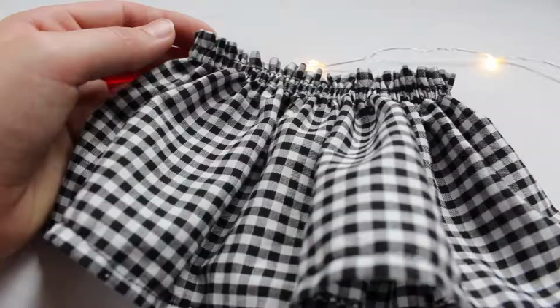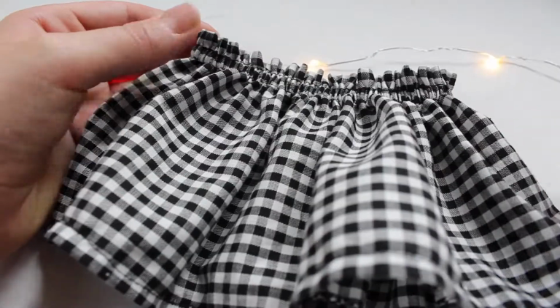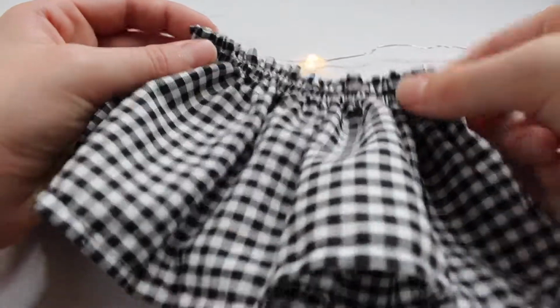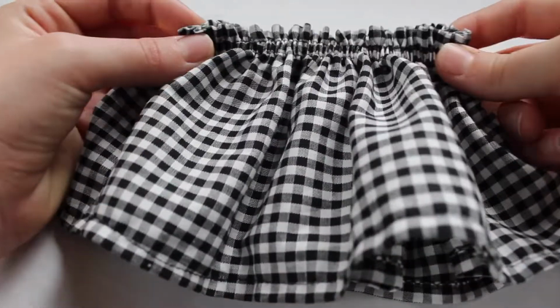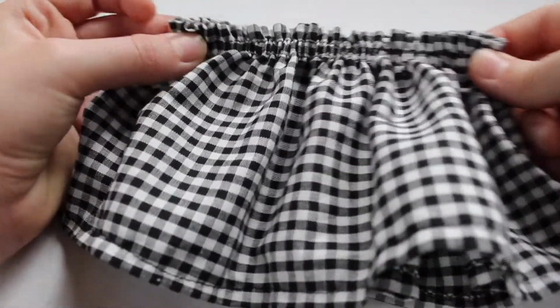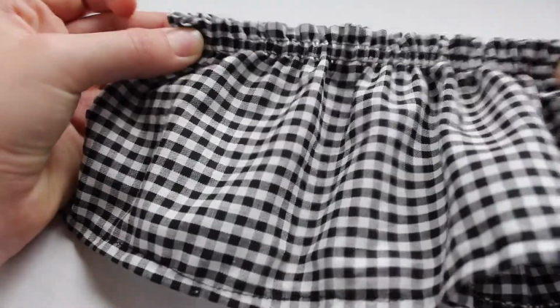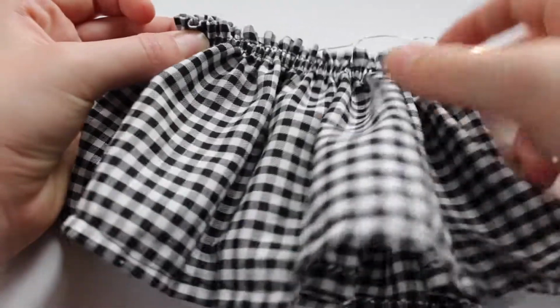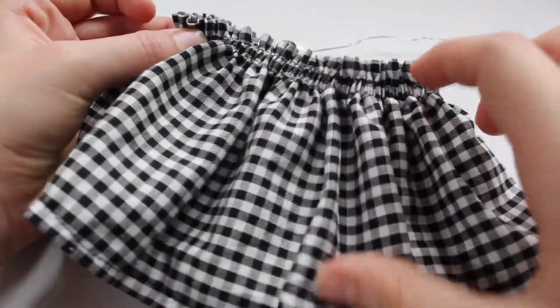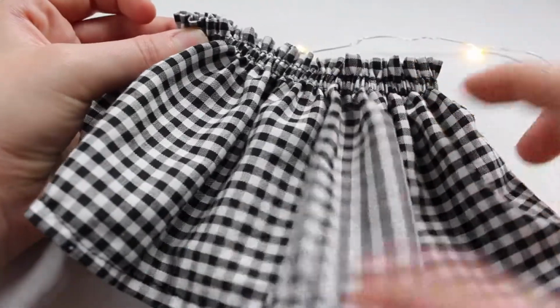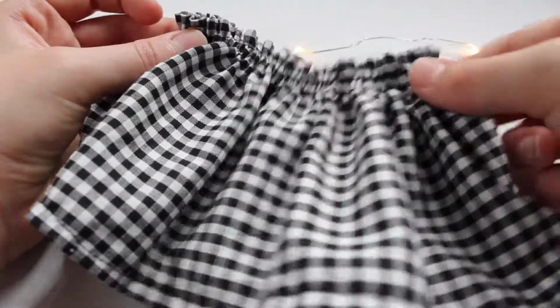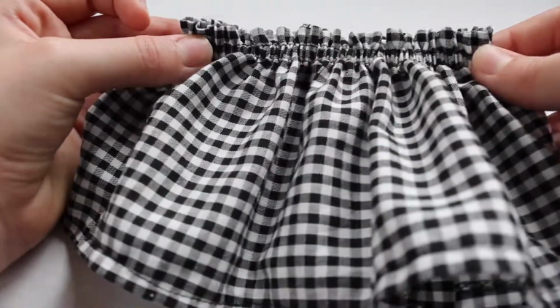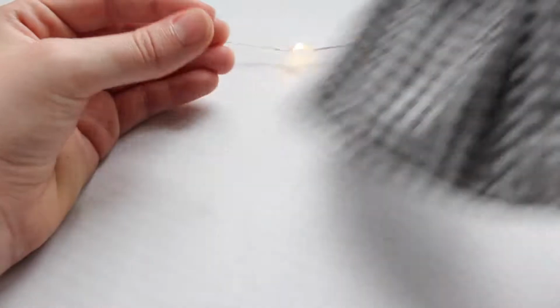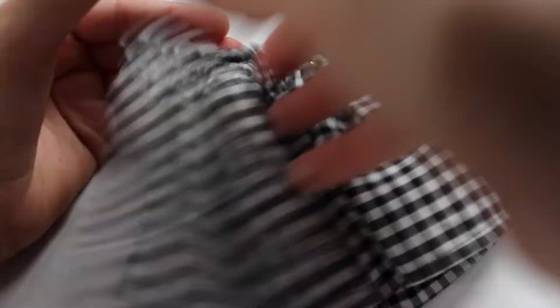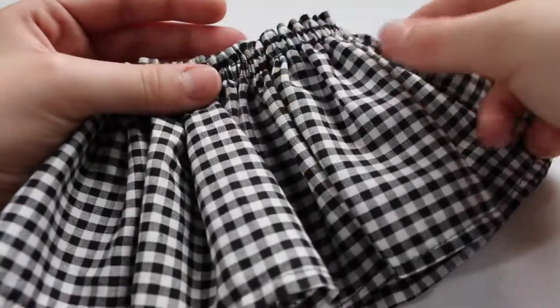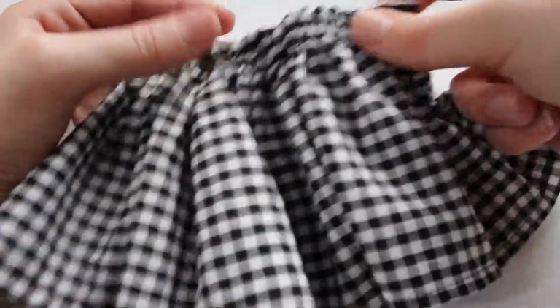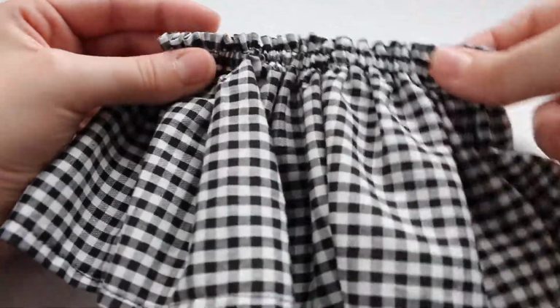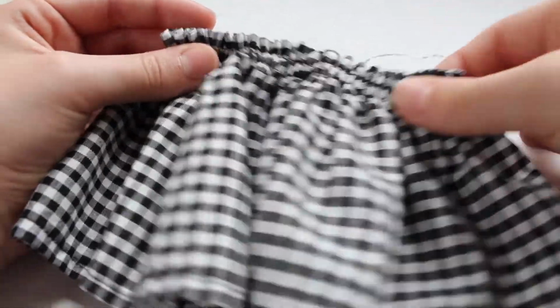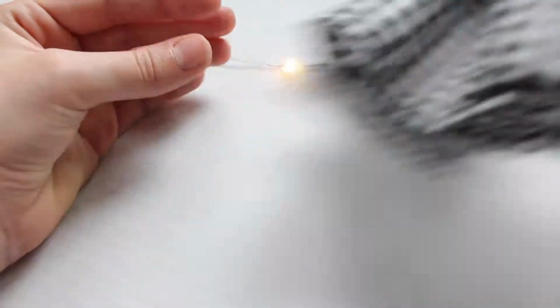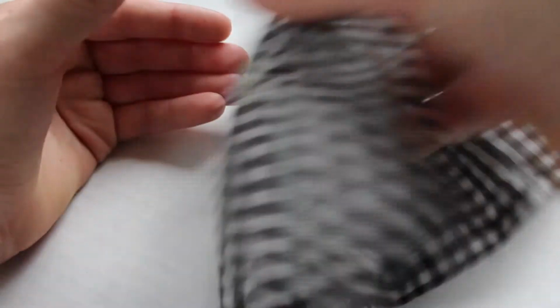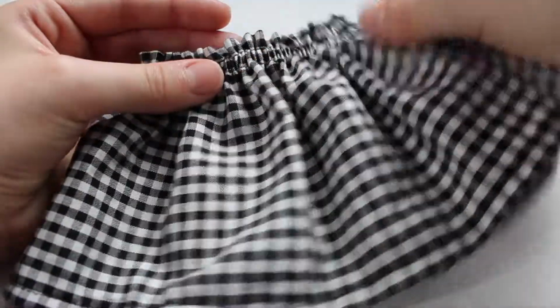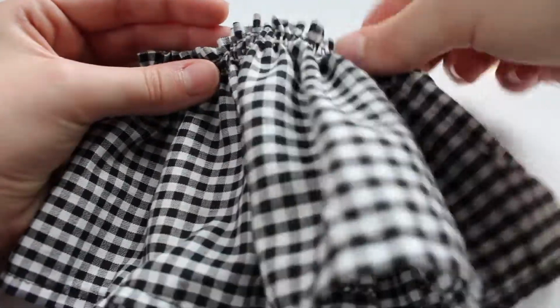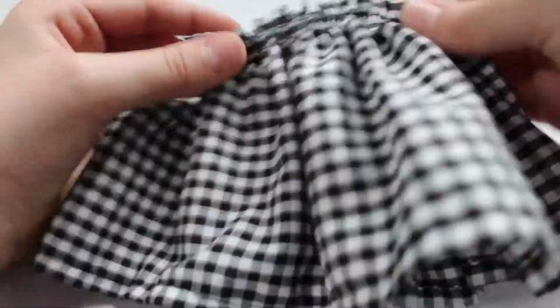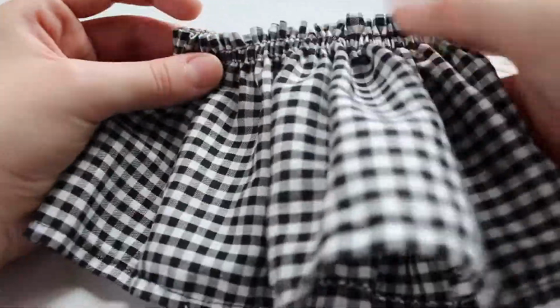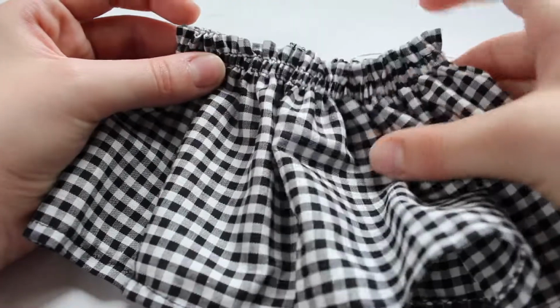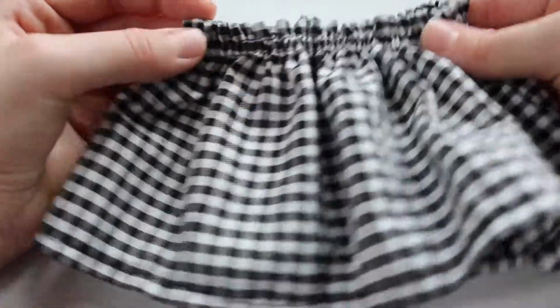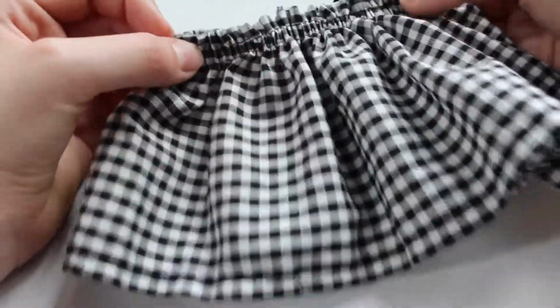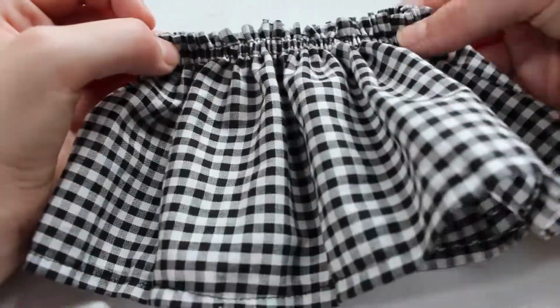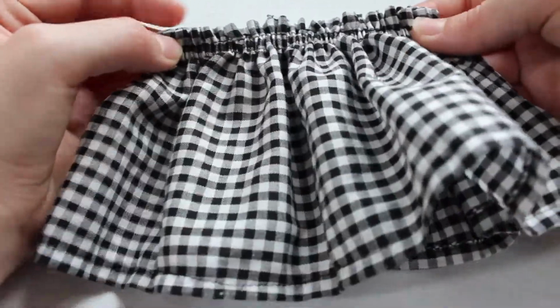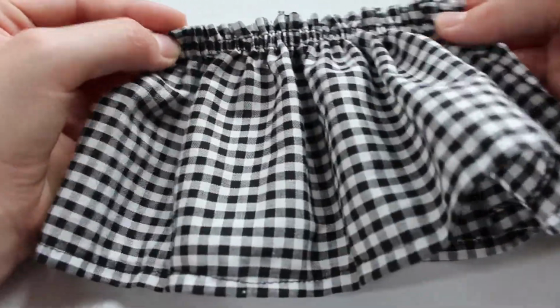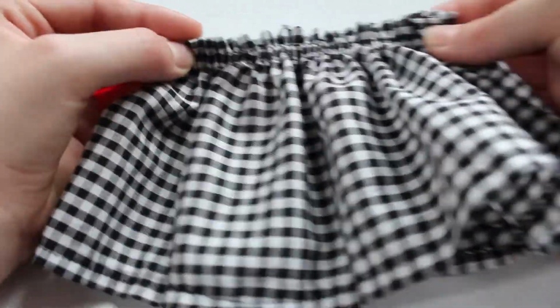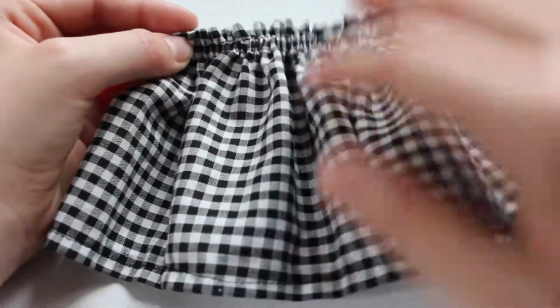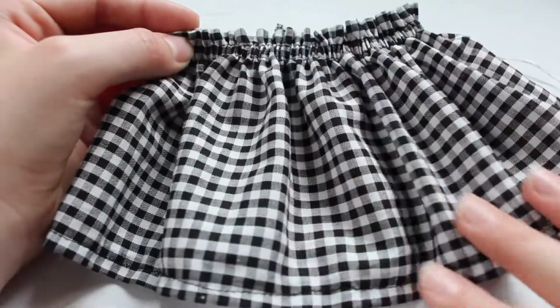Here we have a black and white gingham print skirt. I sewed it to have a cute paper bag effect, so it has stretchy elastic in the waistband. This skirt will look great under any top of your choice.